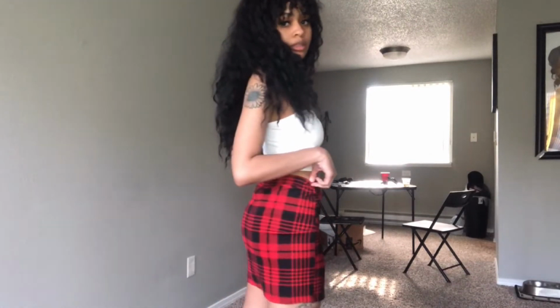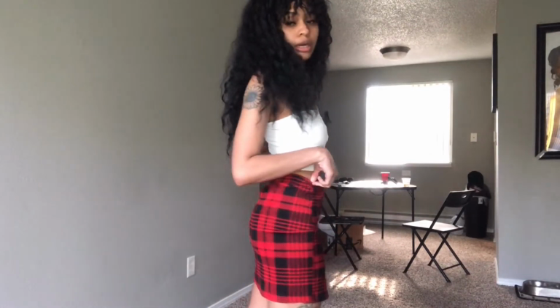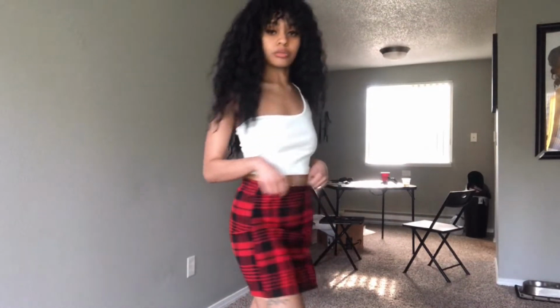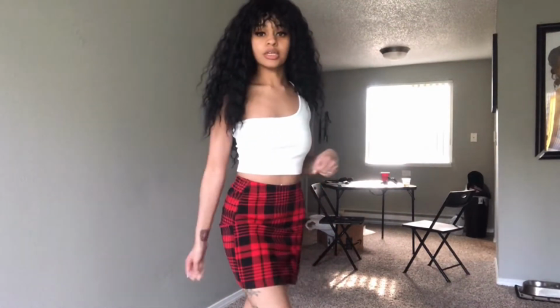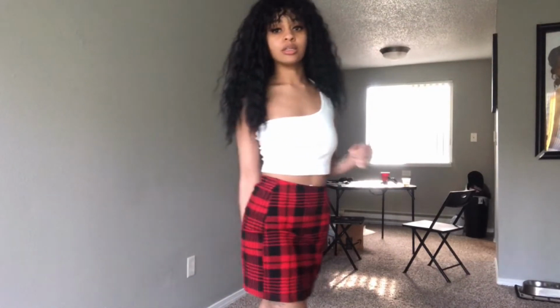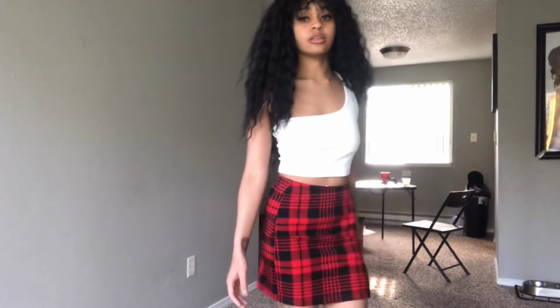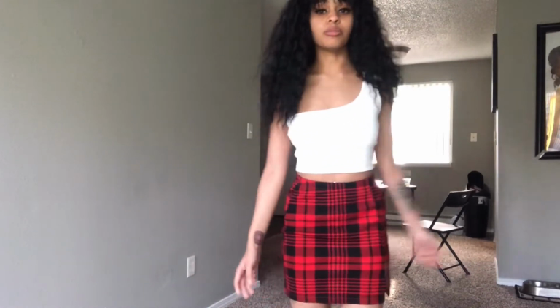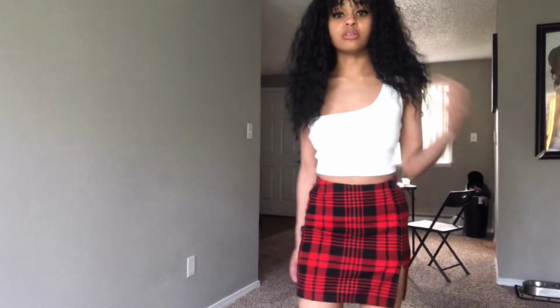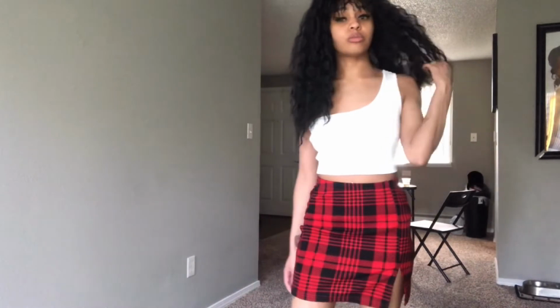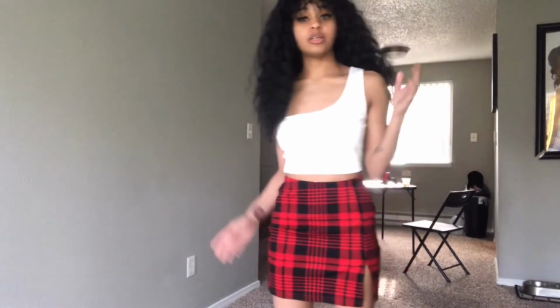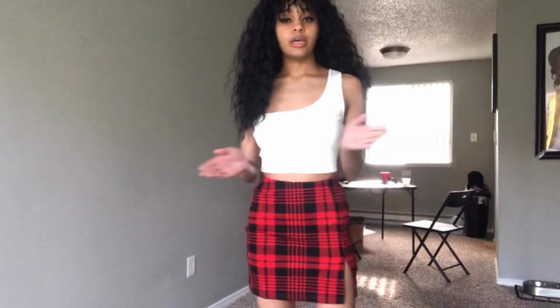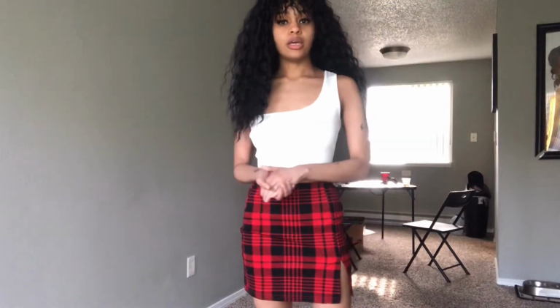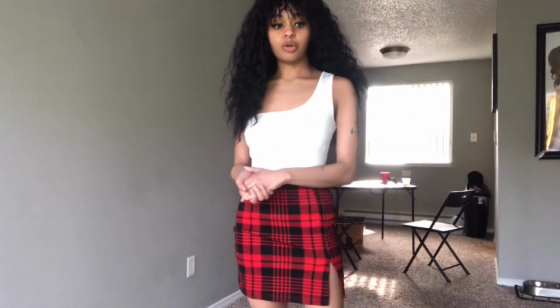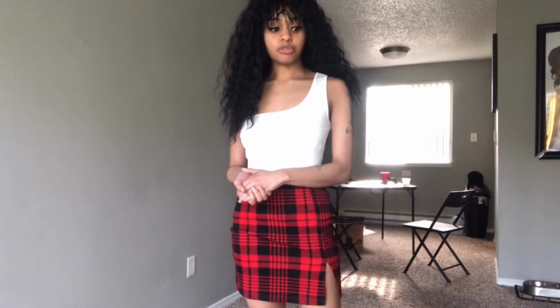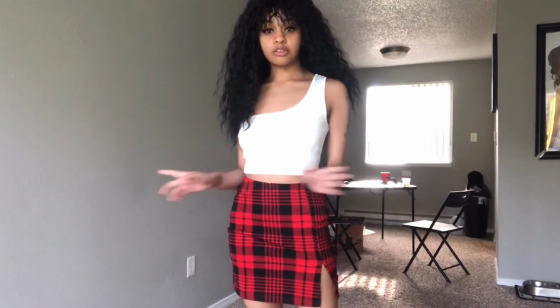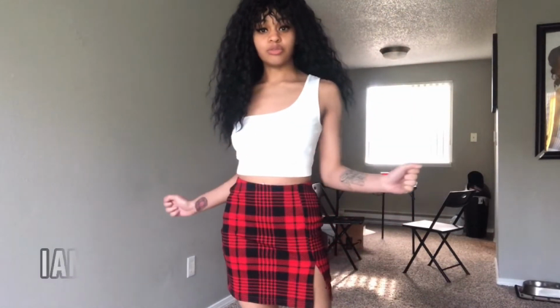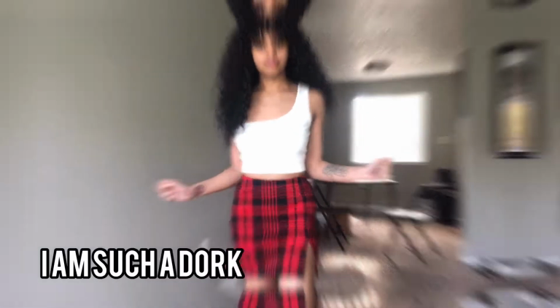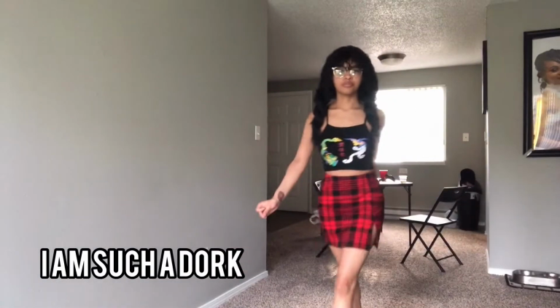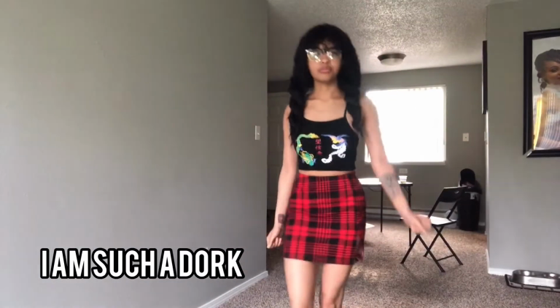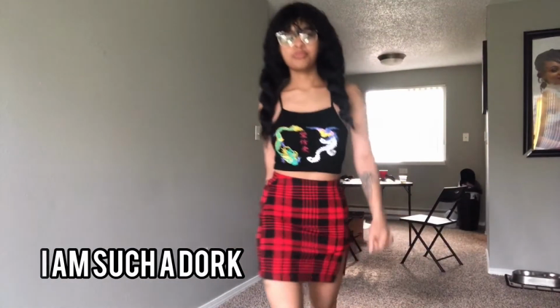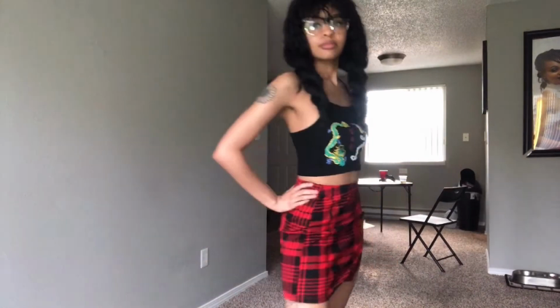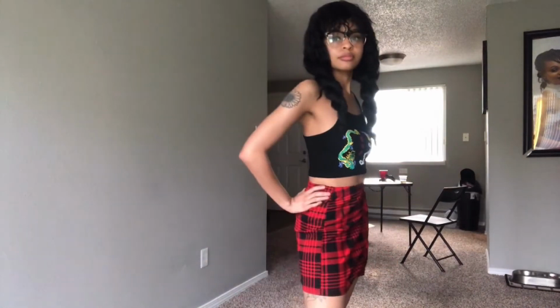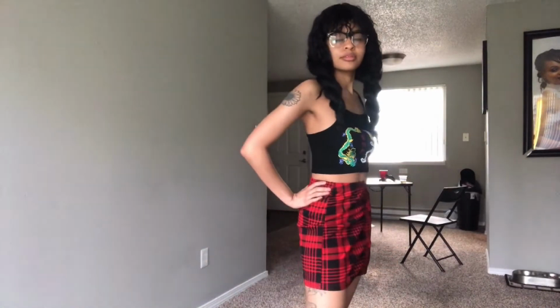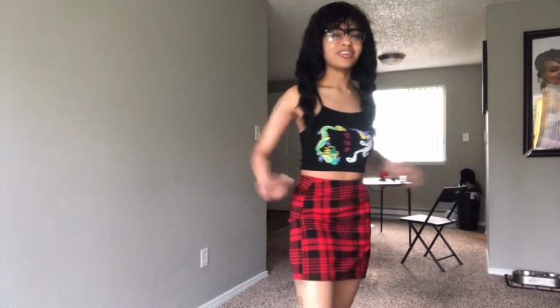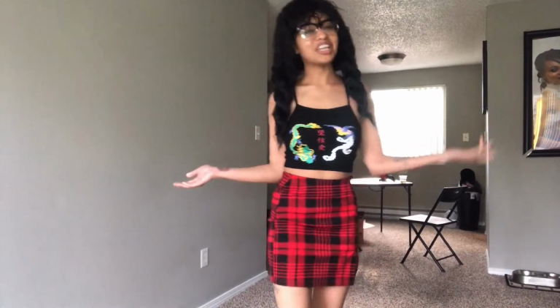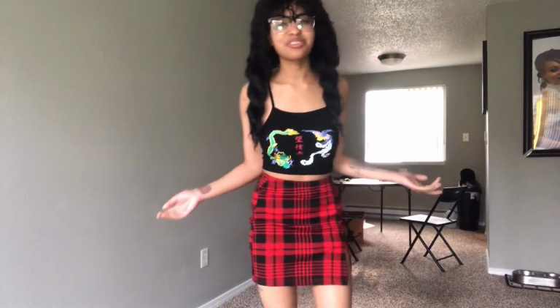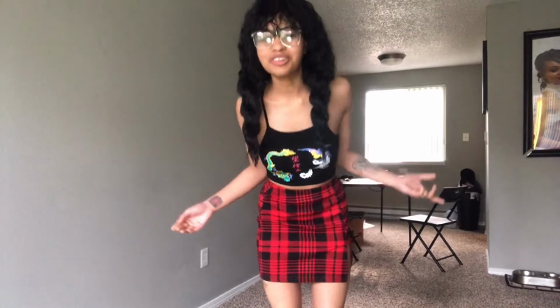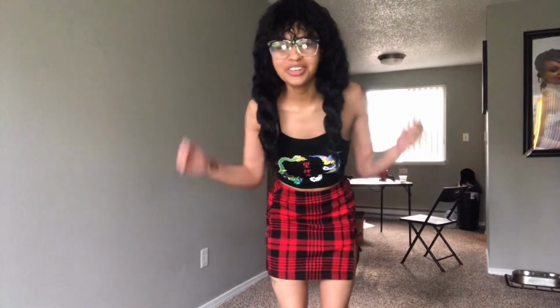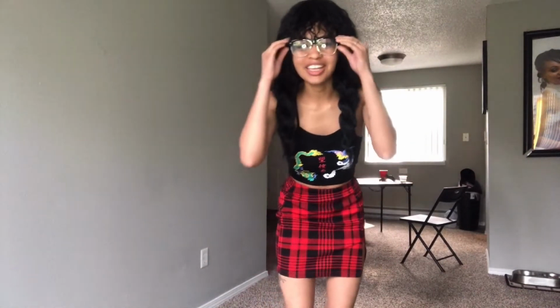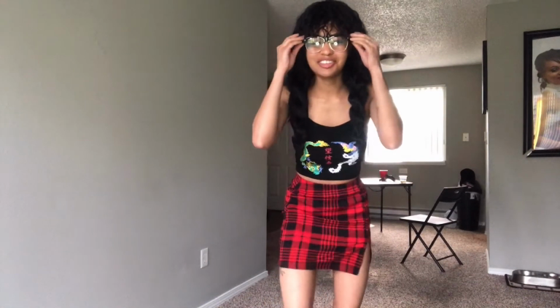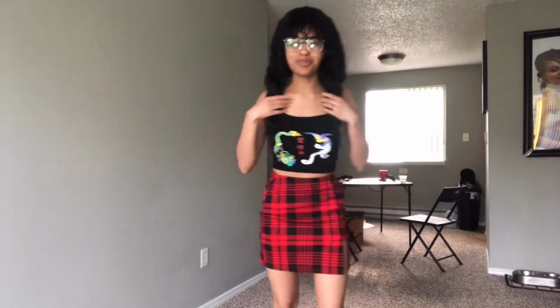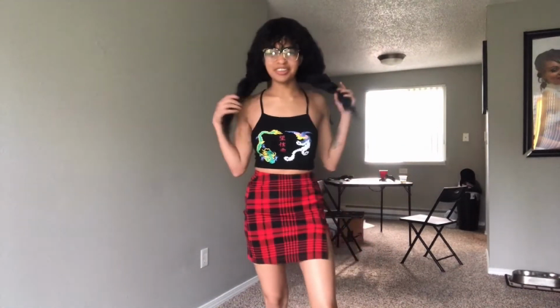And I'll have everything linked in my description. You can't do schoolgirl without the glasses and the pigtails.